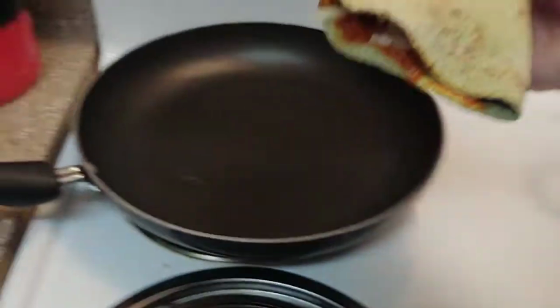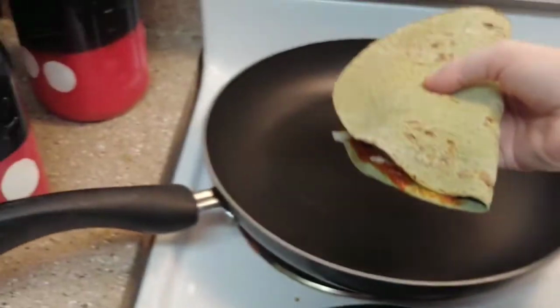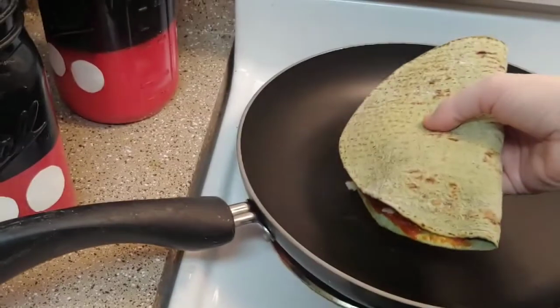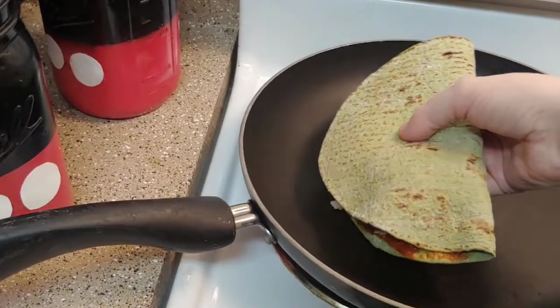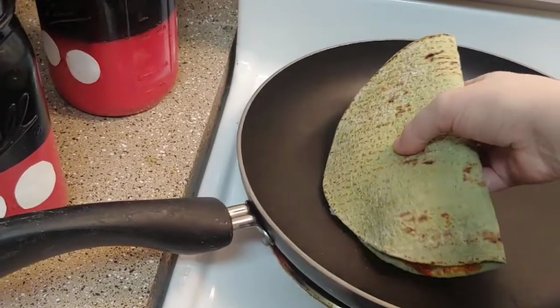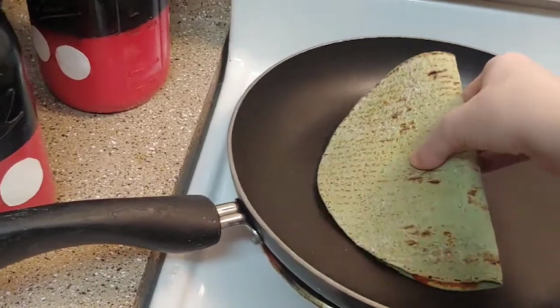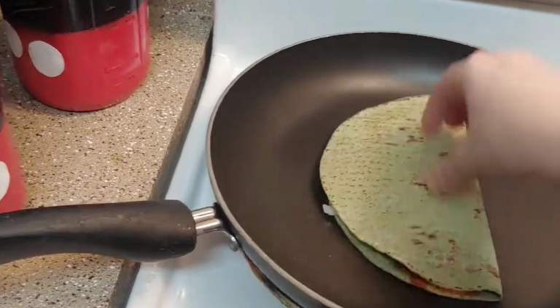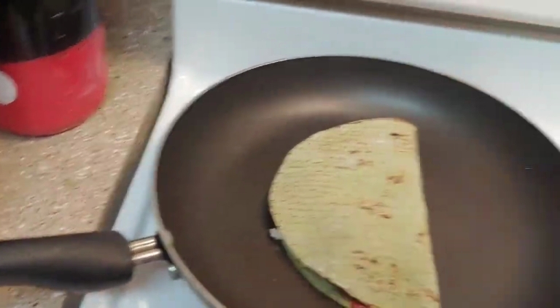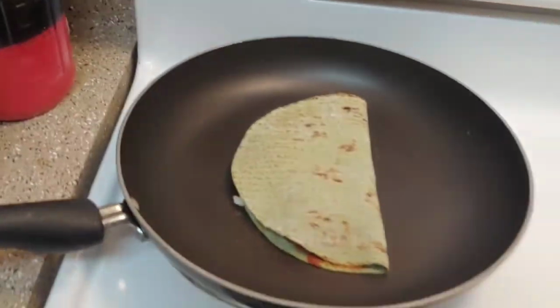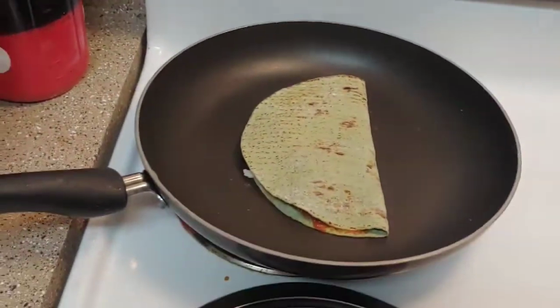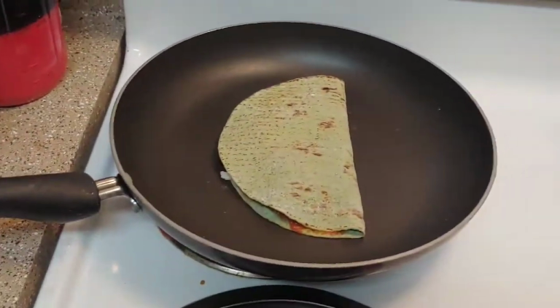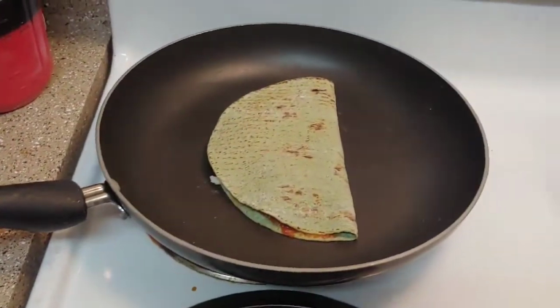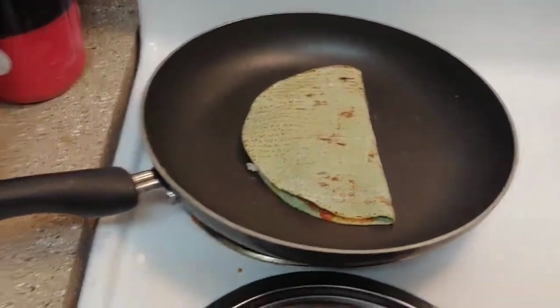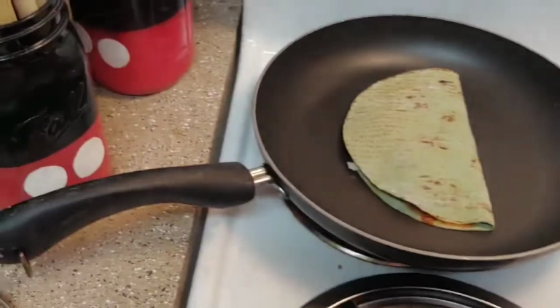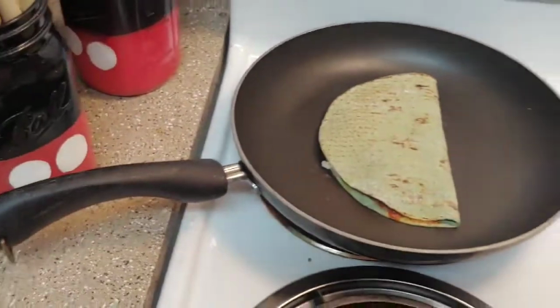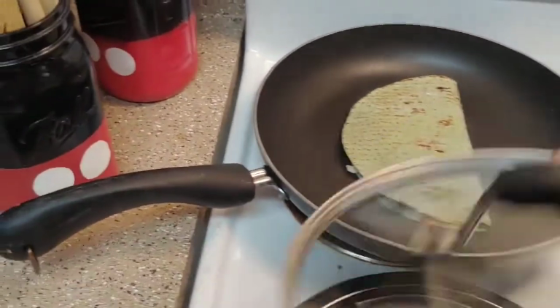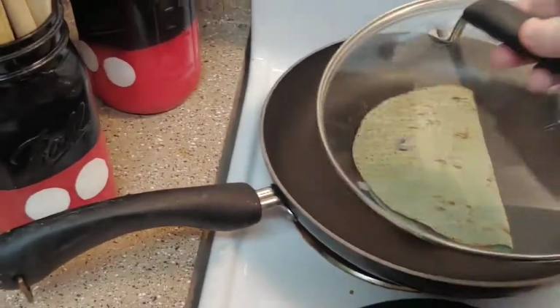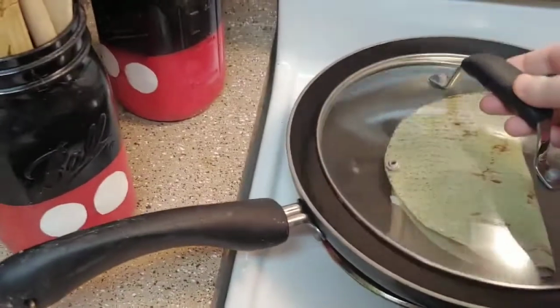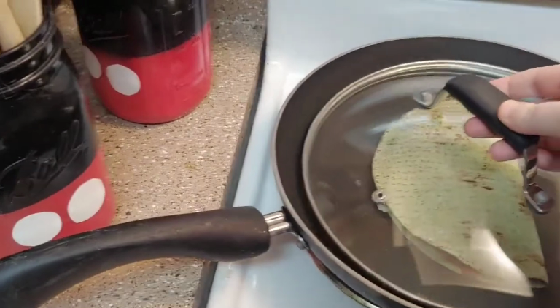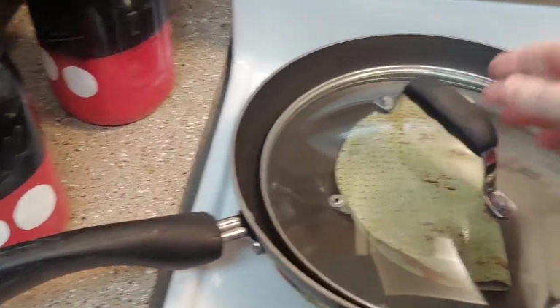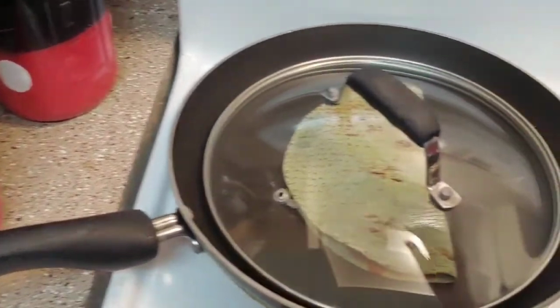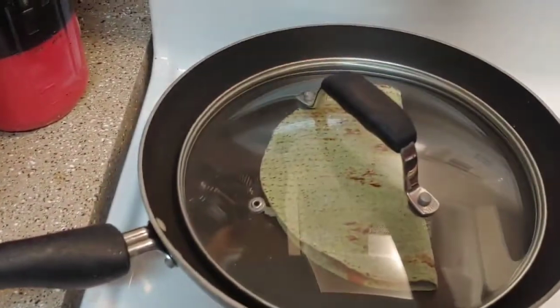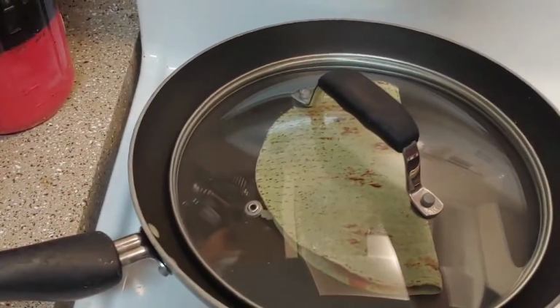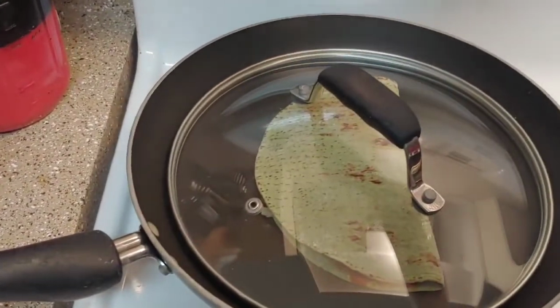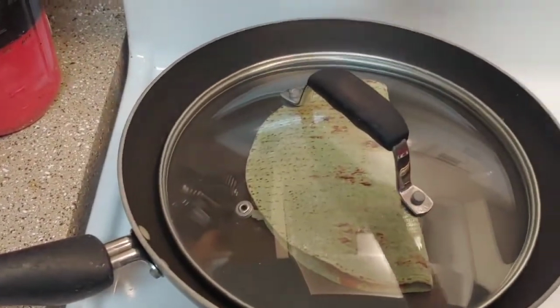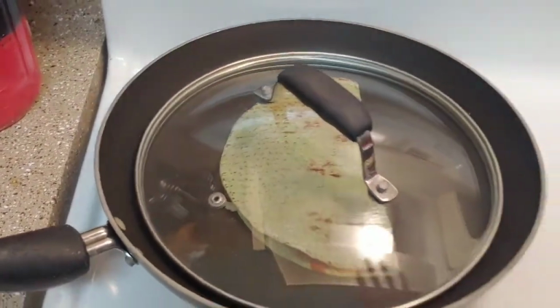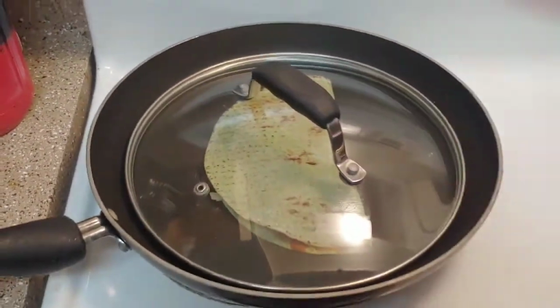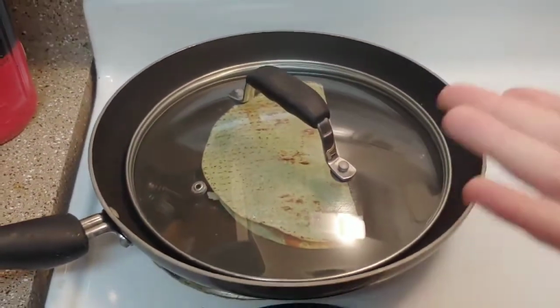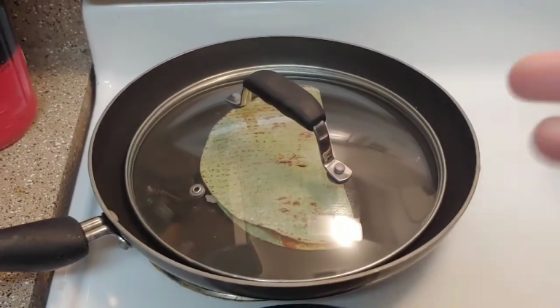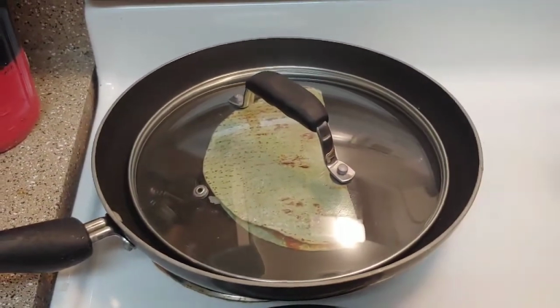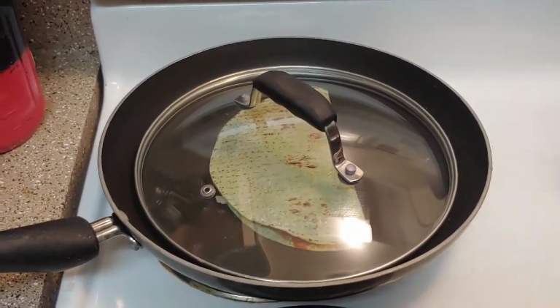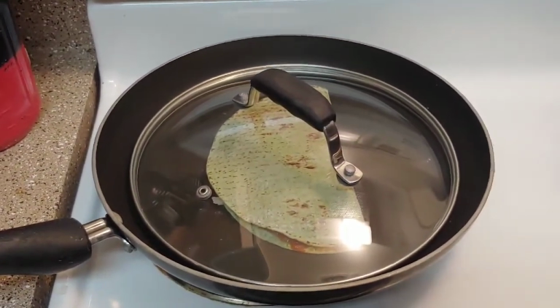I put that in there — don't burn me! Now I'm just gonna cover this. It says to let it cook about three minutes until brown, and then I'm gonna flip it and do the same thing on the other side.